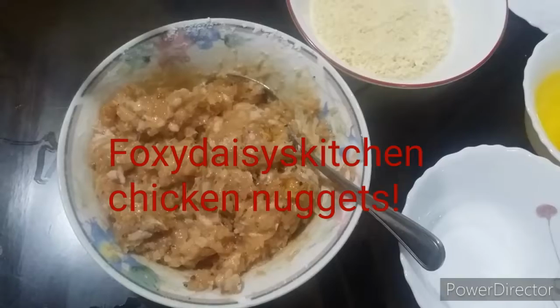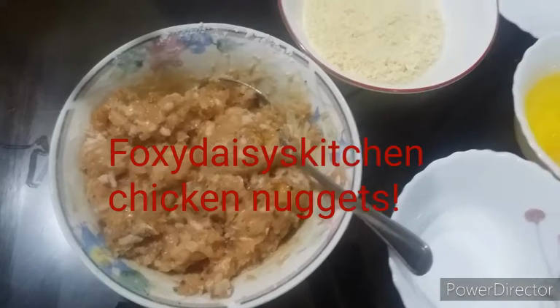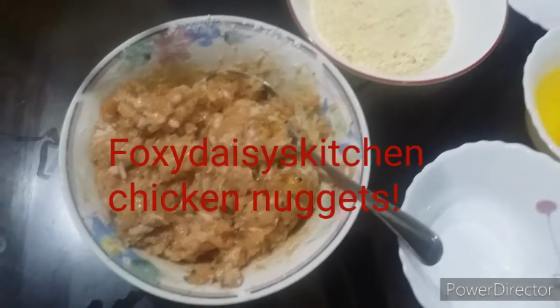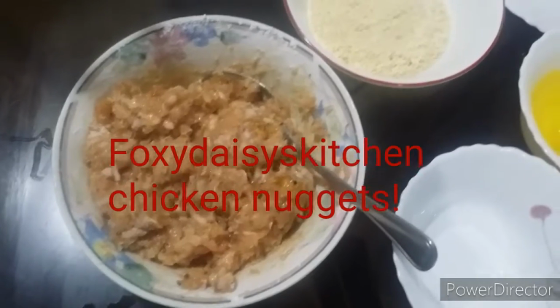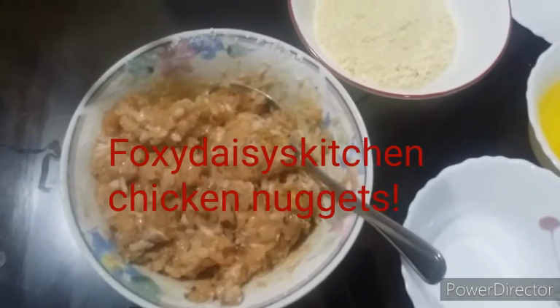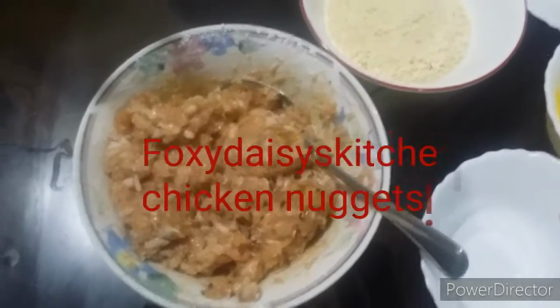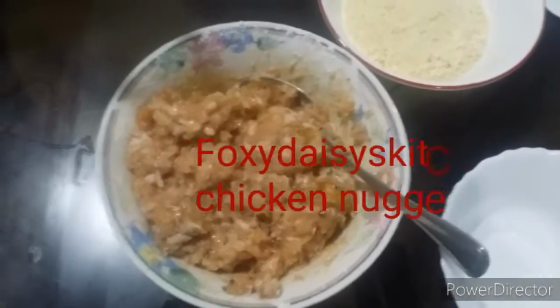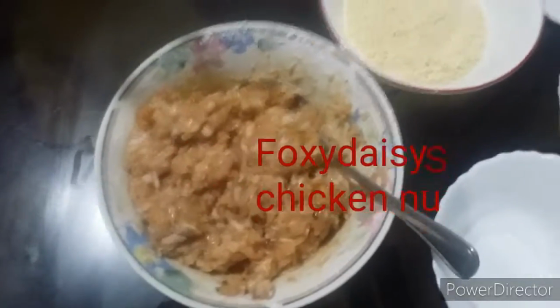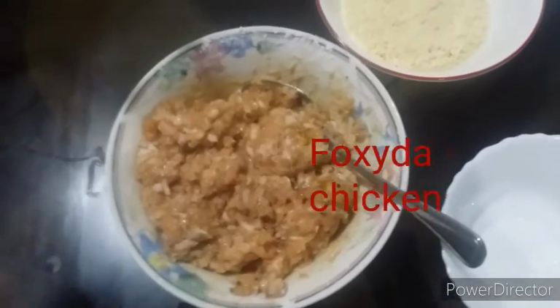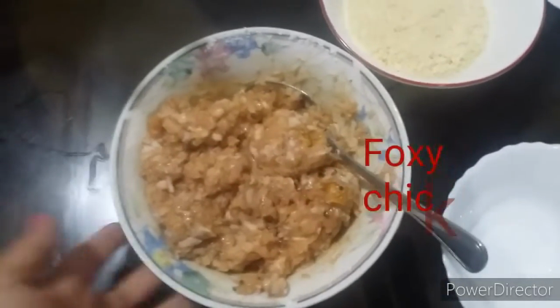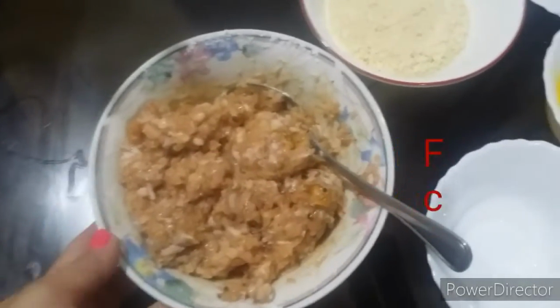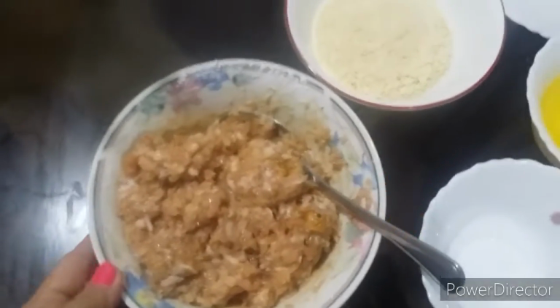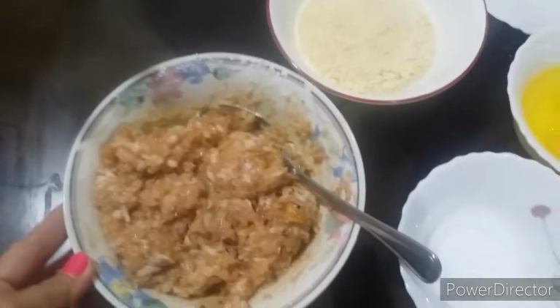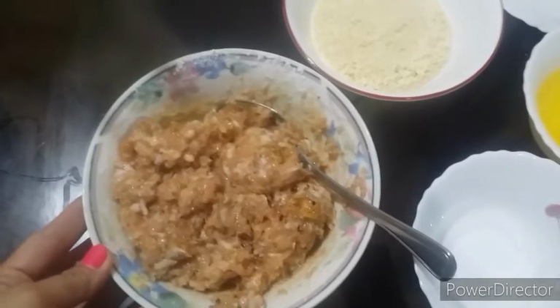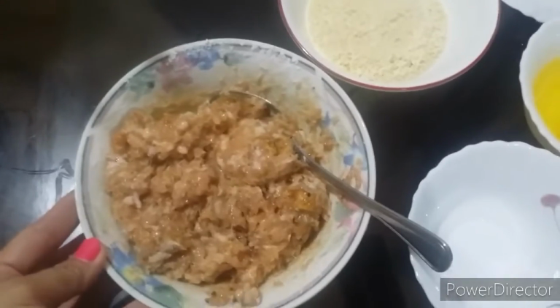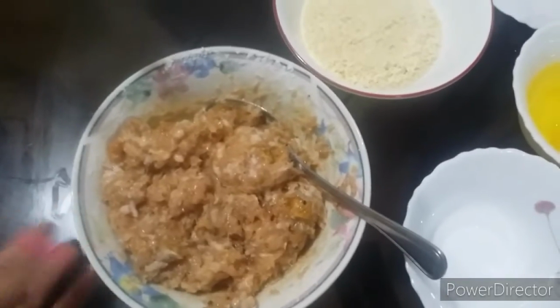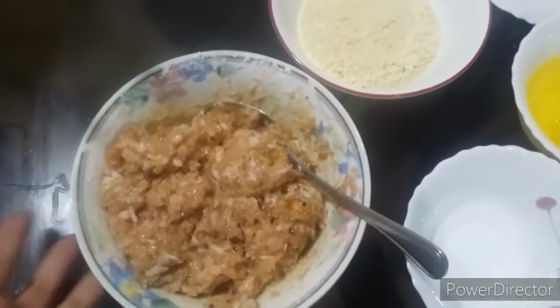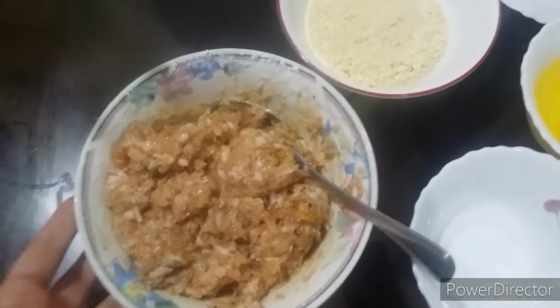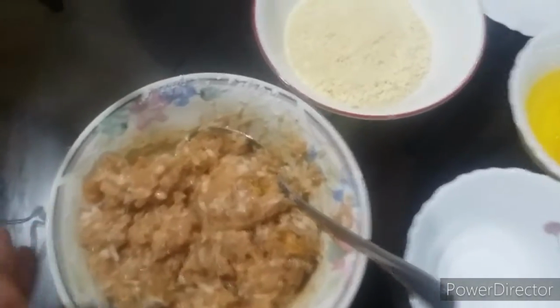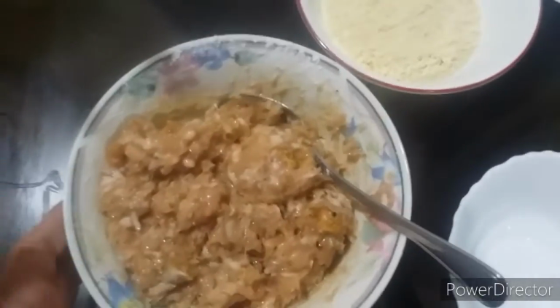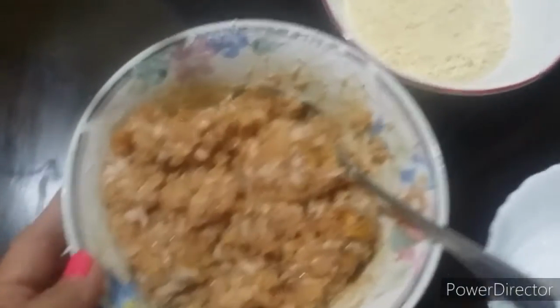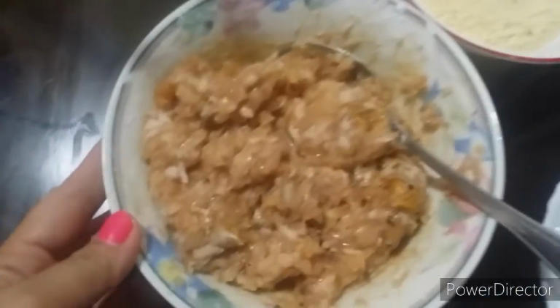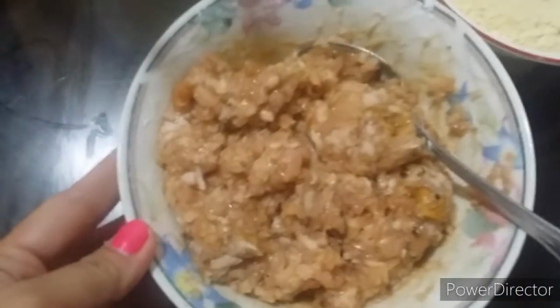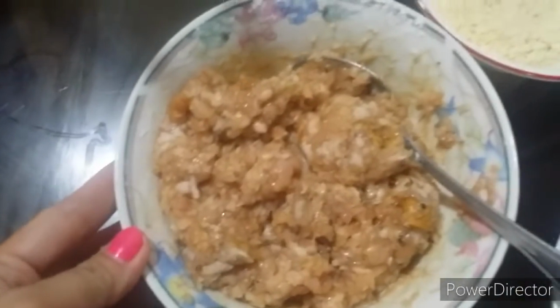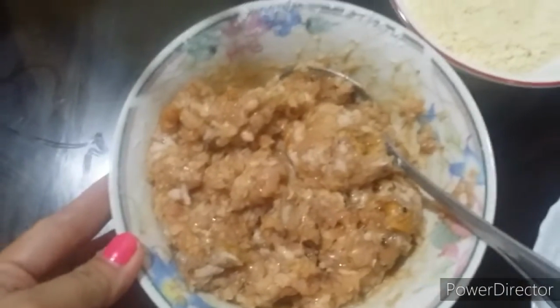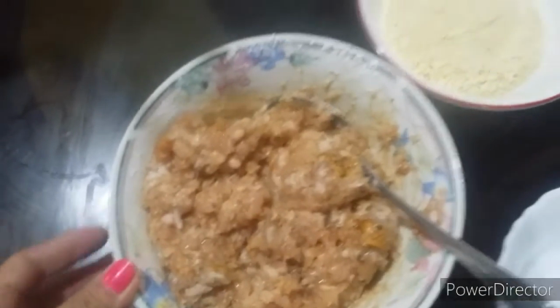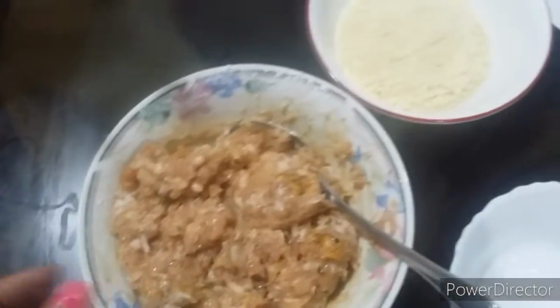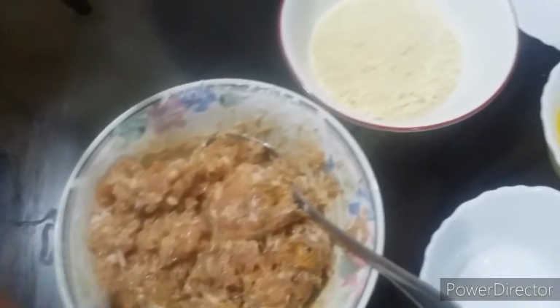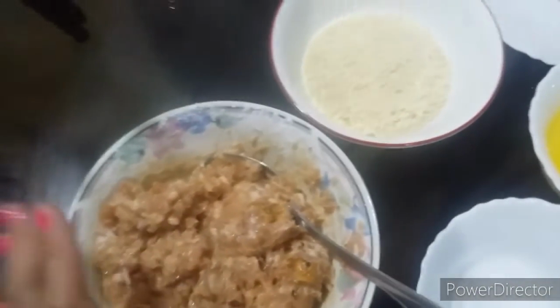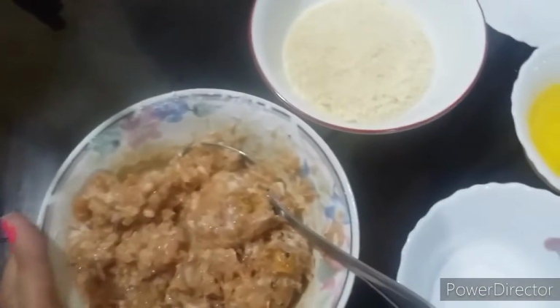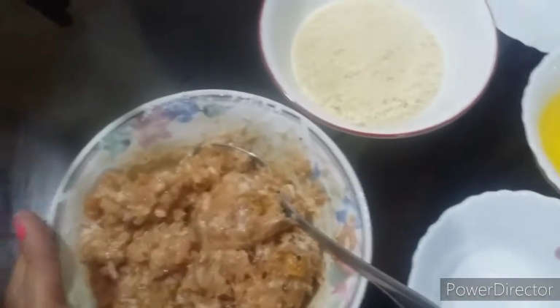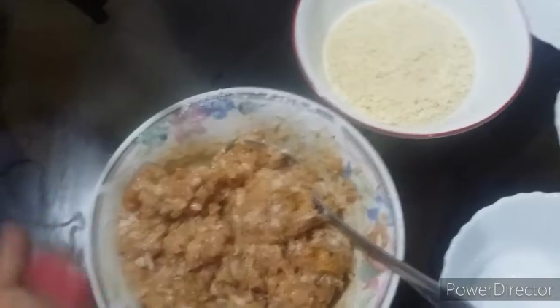Hey guys, welcome to my channel. So today I'm going to make chicken nuggets. So for today, this is our recipe.